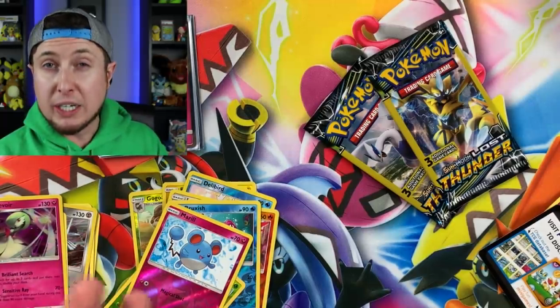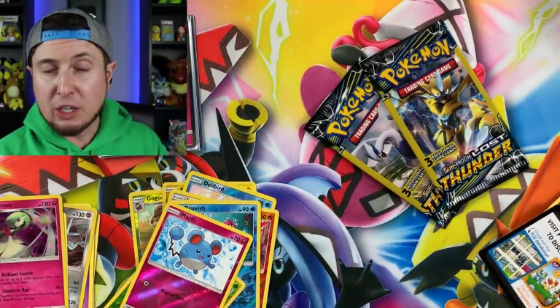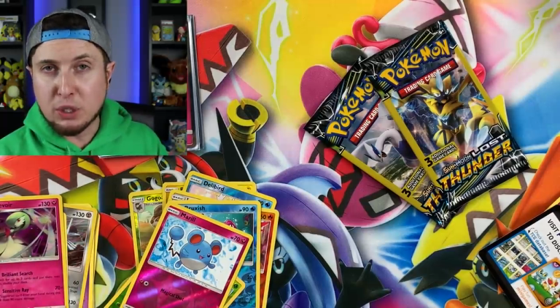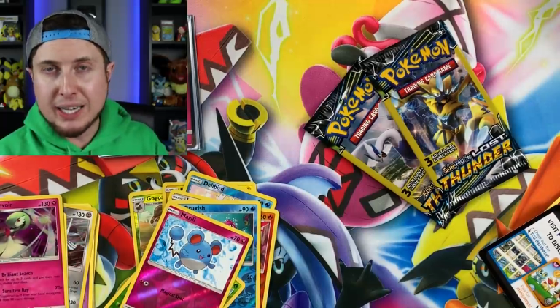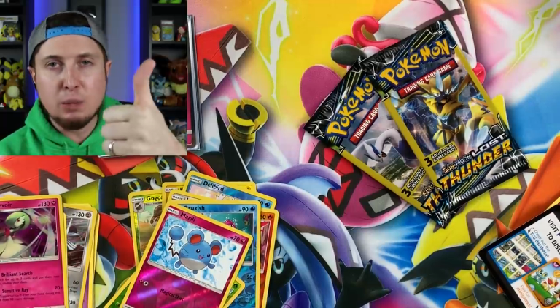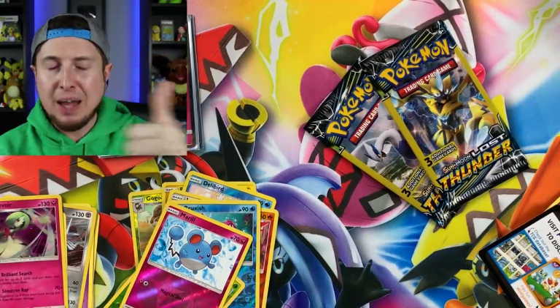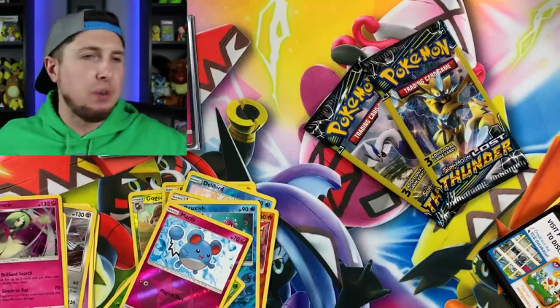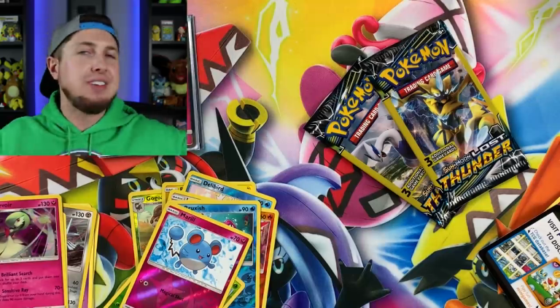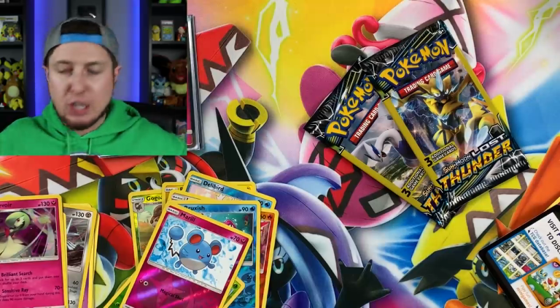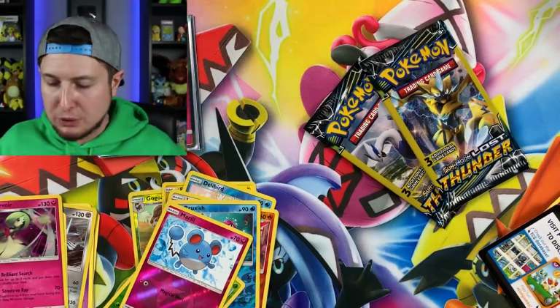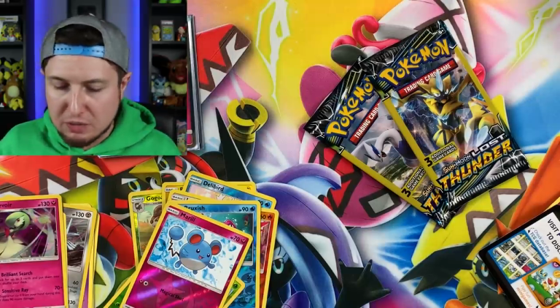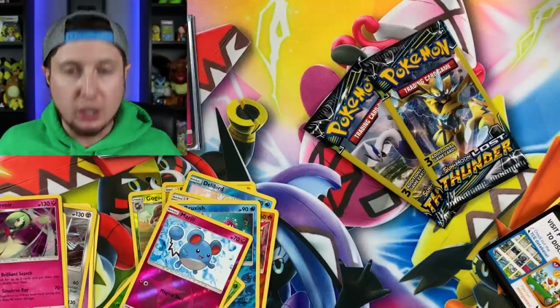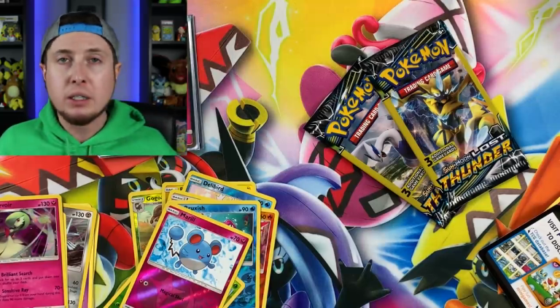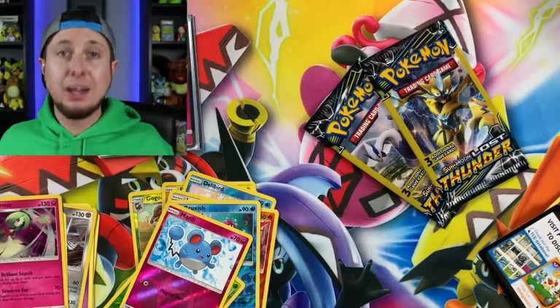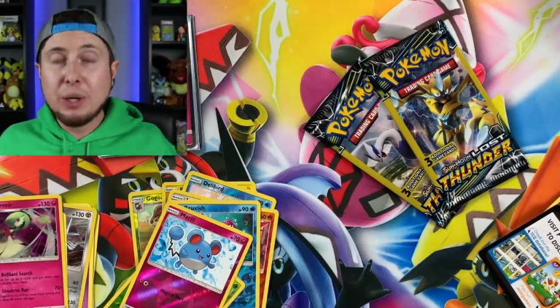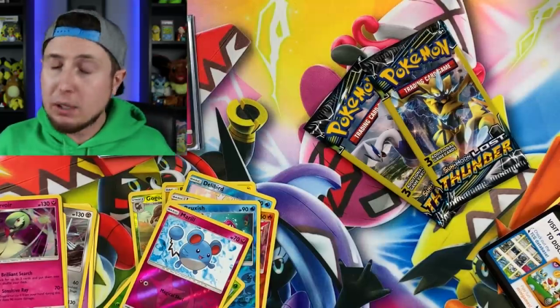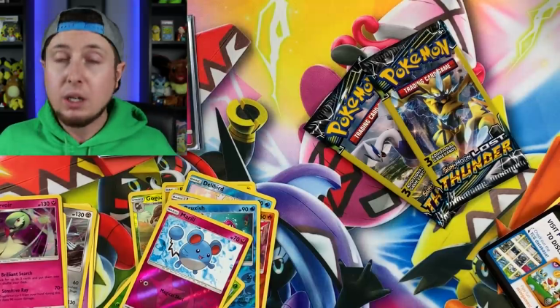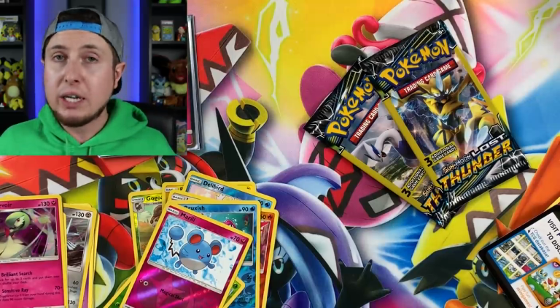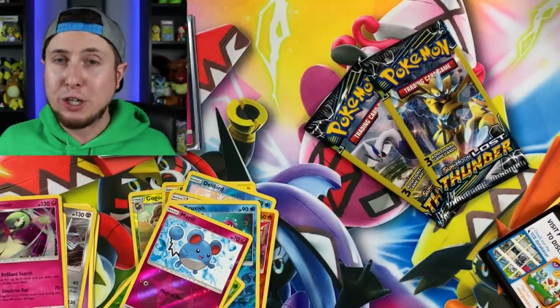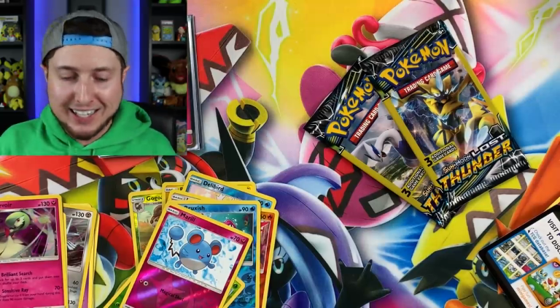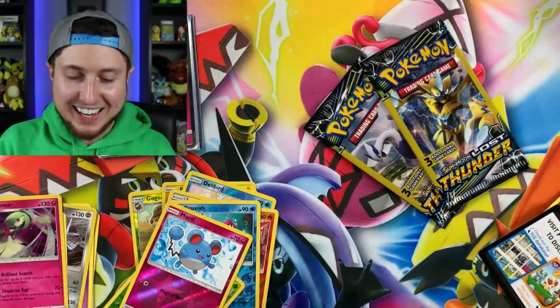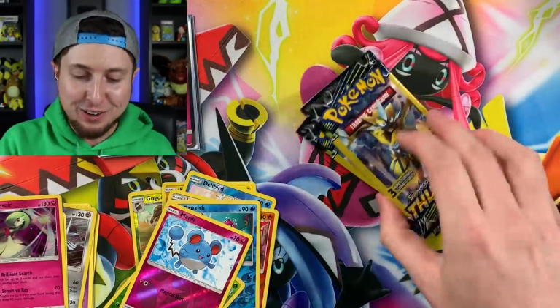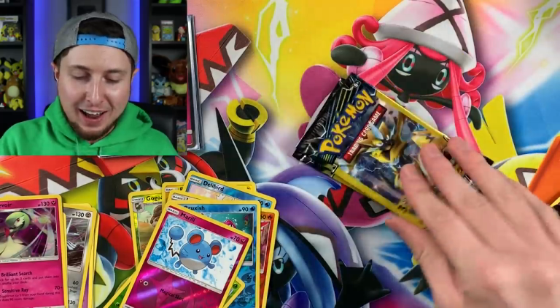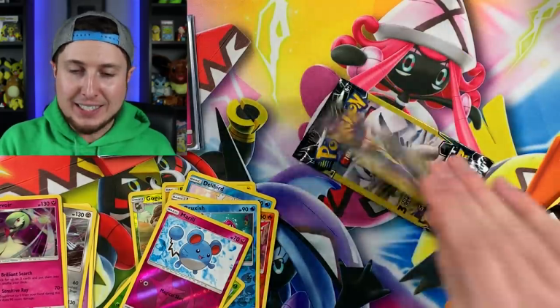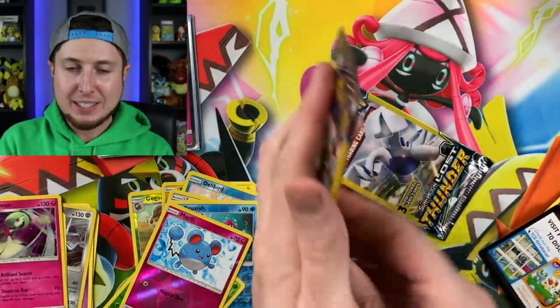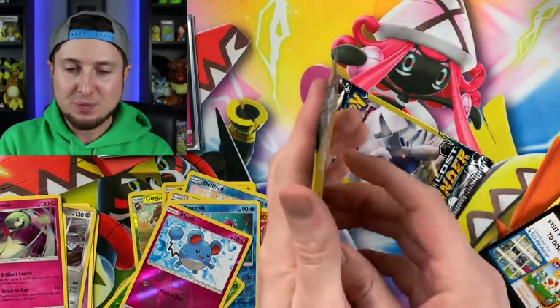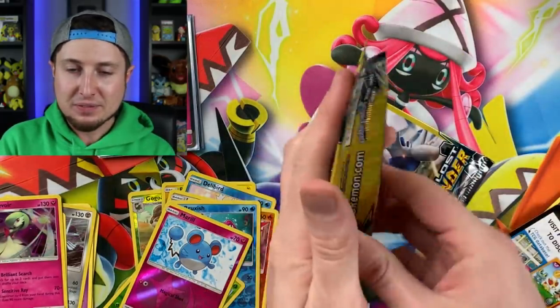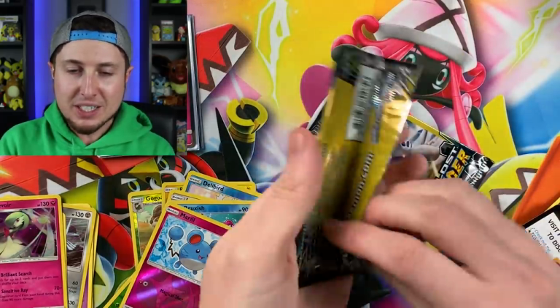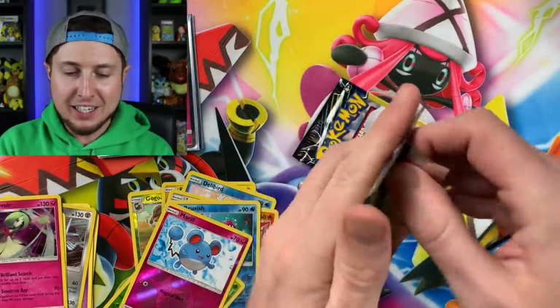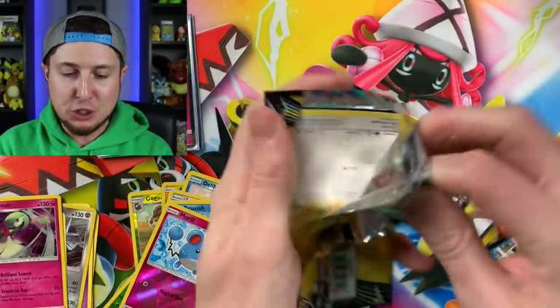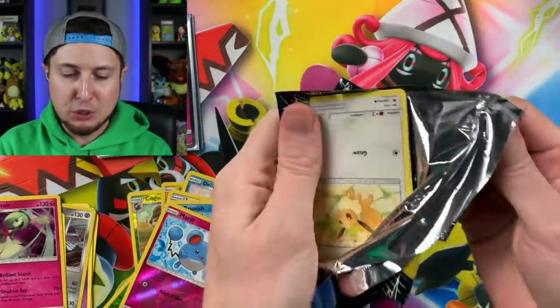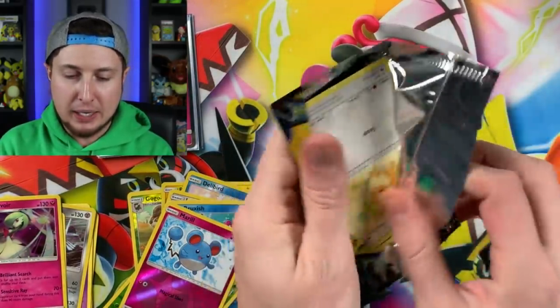If you had fun in today's video or enjoyed the pulls, maybe hit the thumbs up. I don't know if giving the thumbs up is going to give you good luck, but like I always say — I'll take all the good luck I can get! All right, here are the two booster packs.